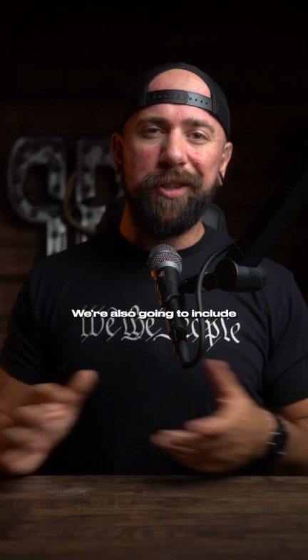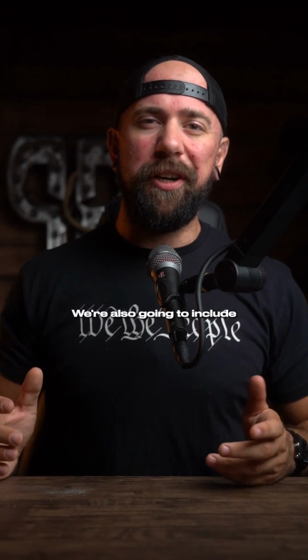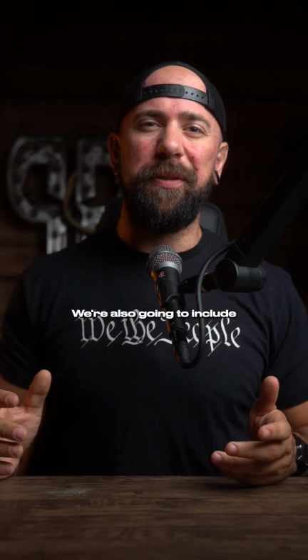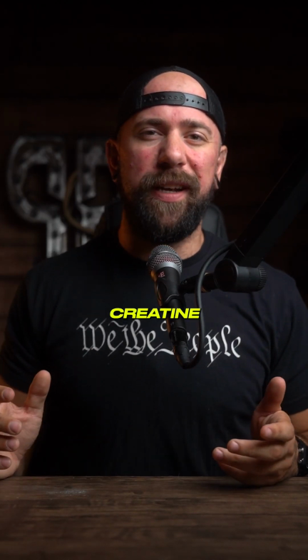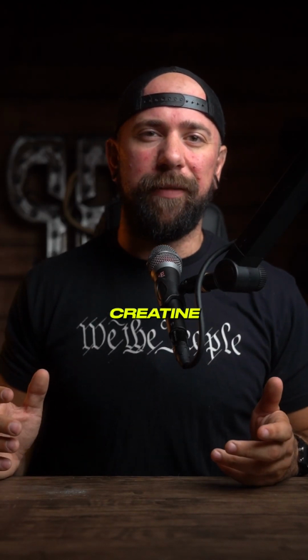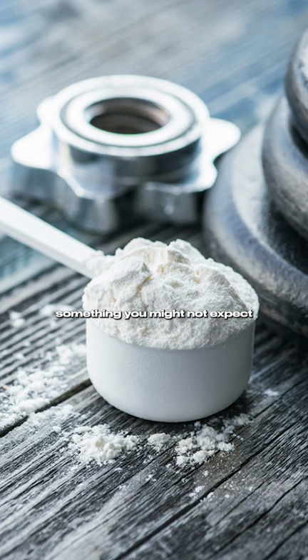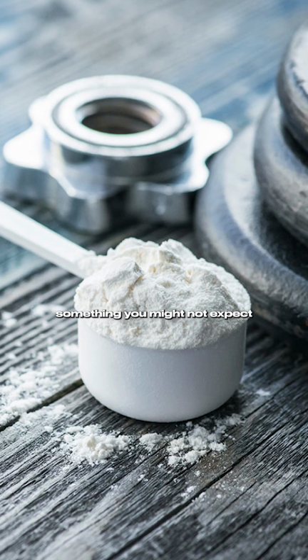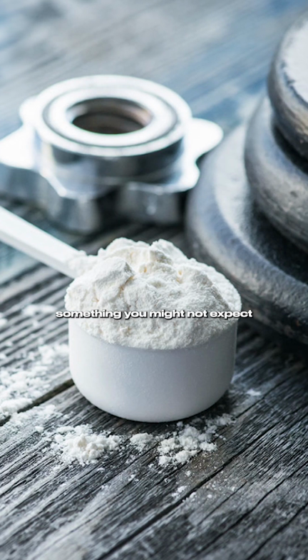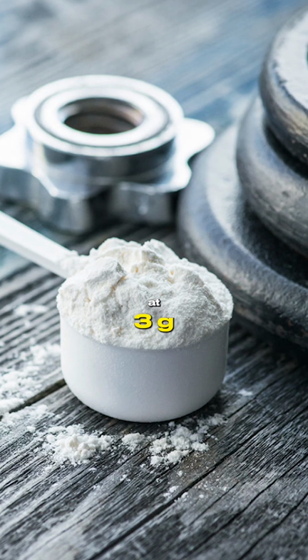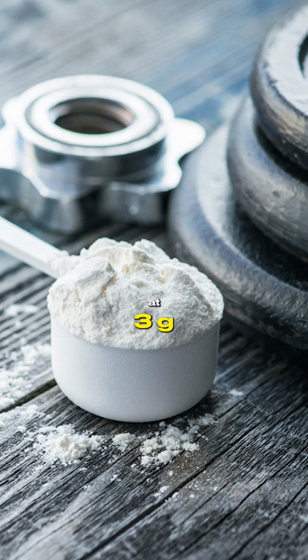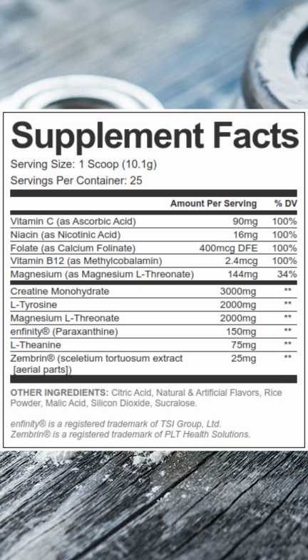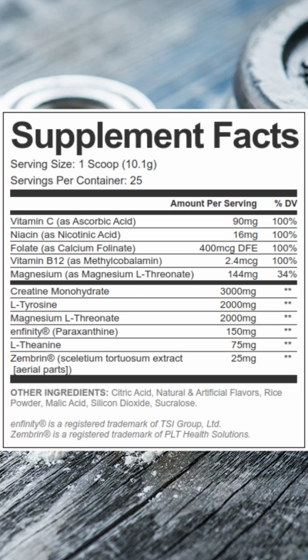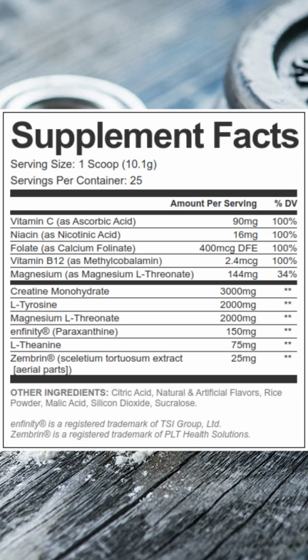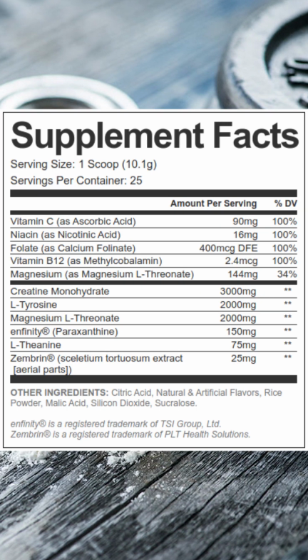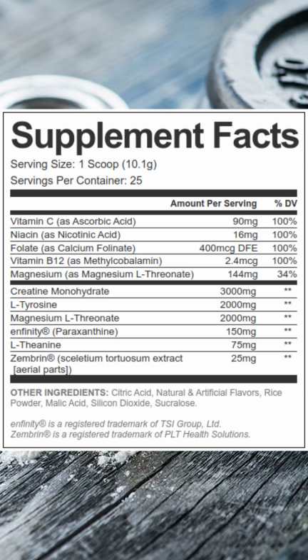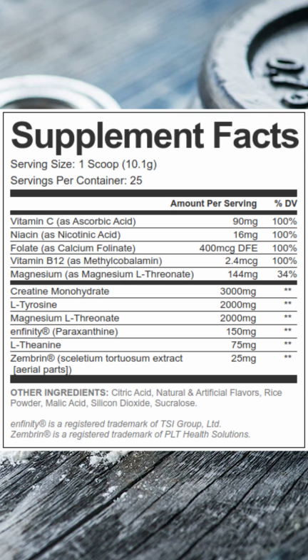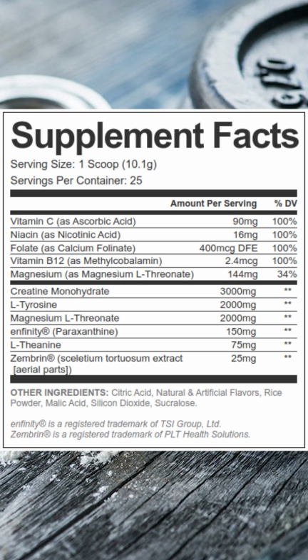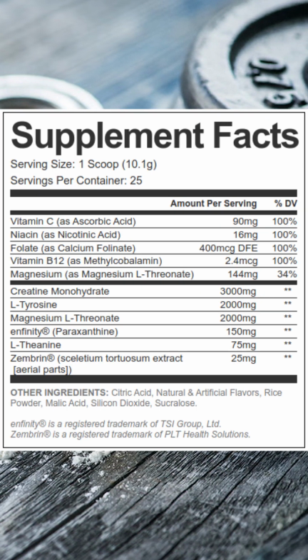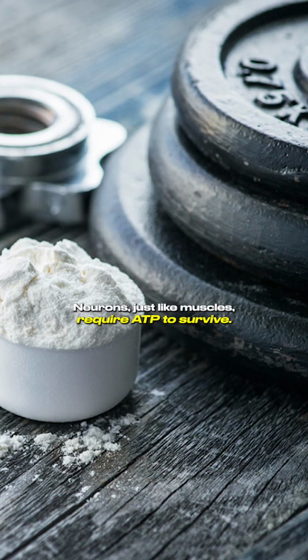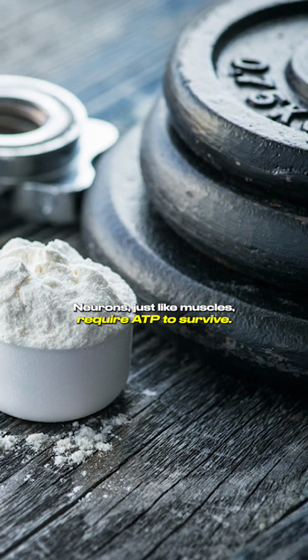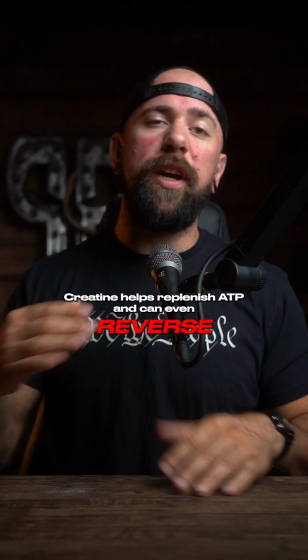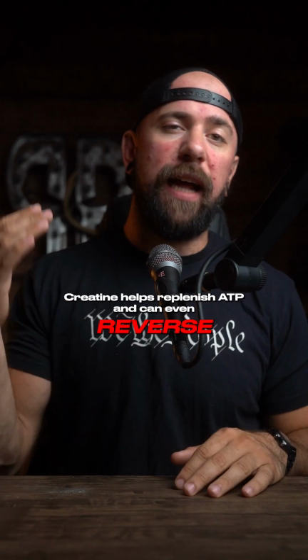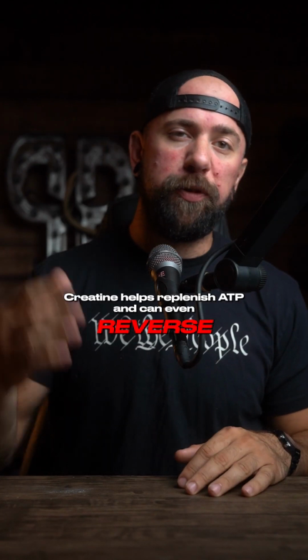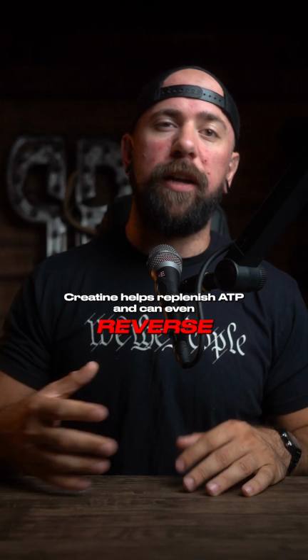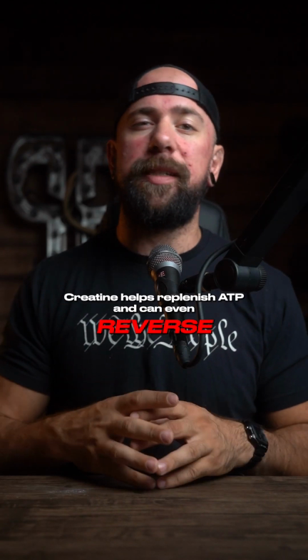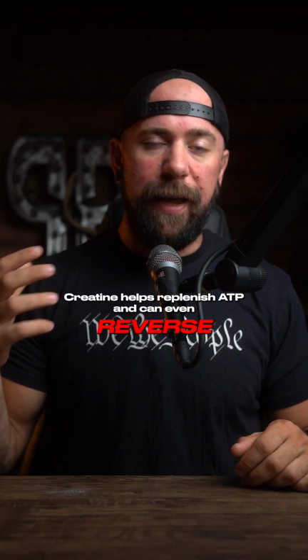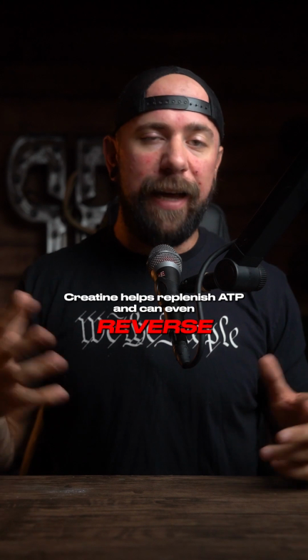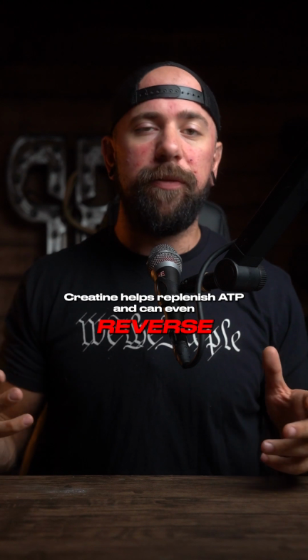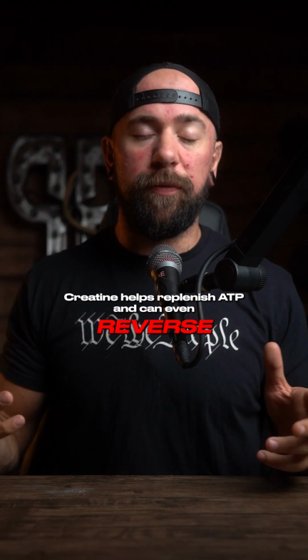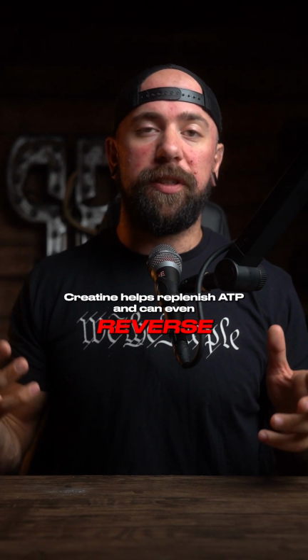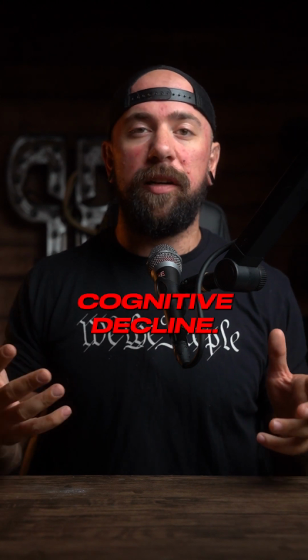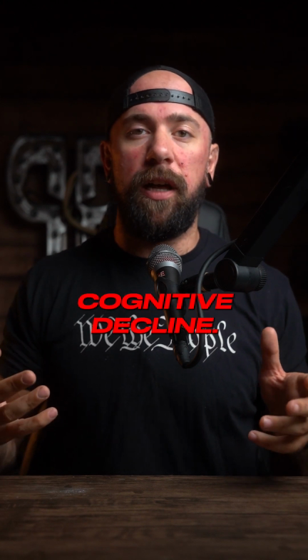We're also going to include creatine, something you might not expect, at three grams. Neurons, just like muscles, require ATP. Creatine helps replenish ATP and can even reverse cognitive decline.